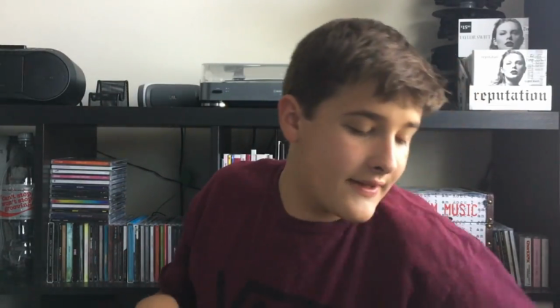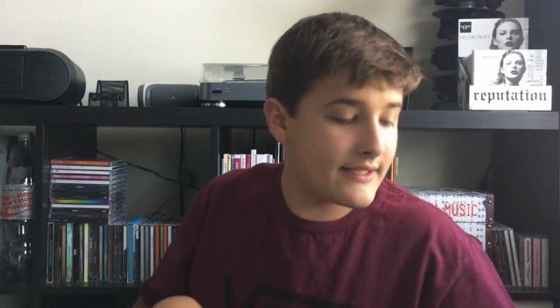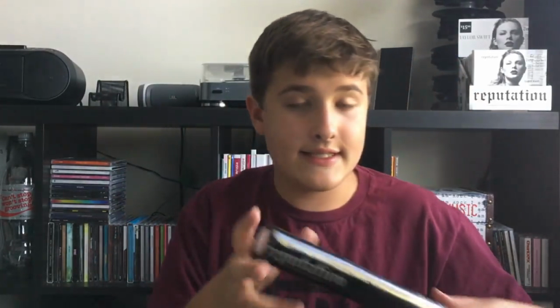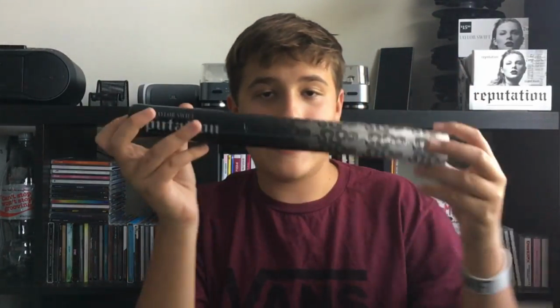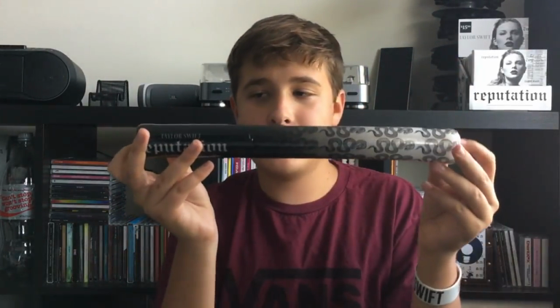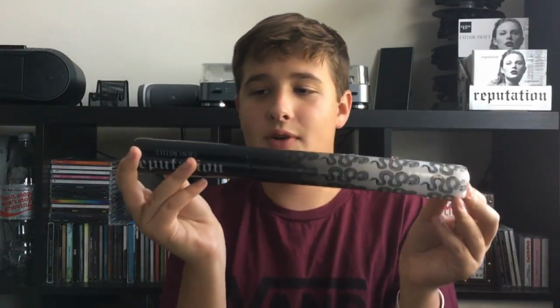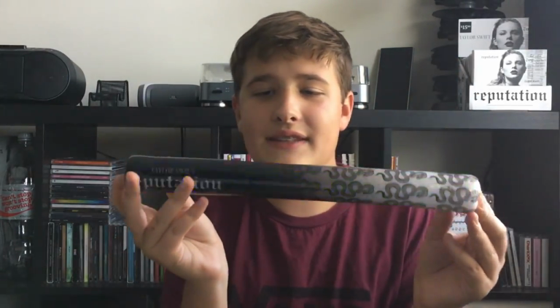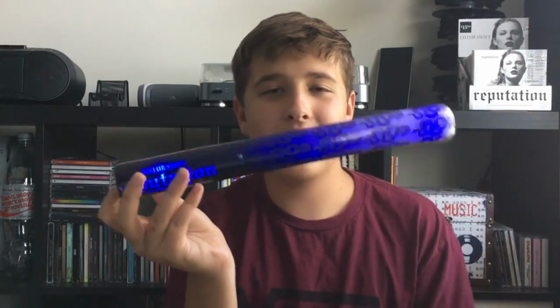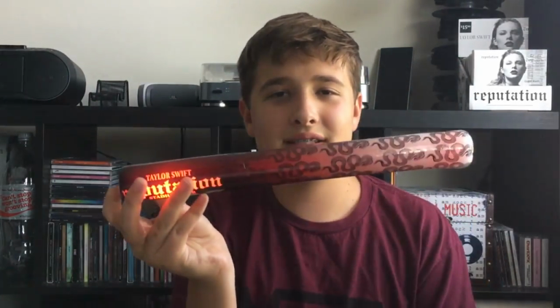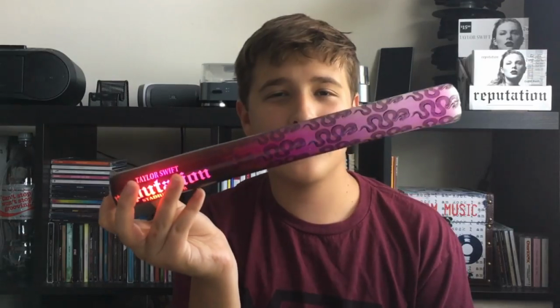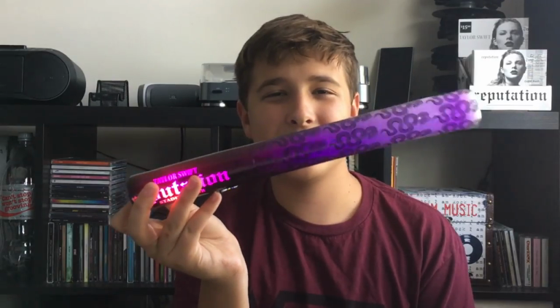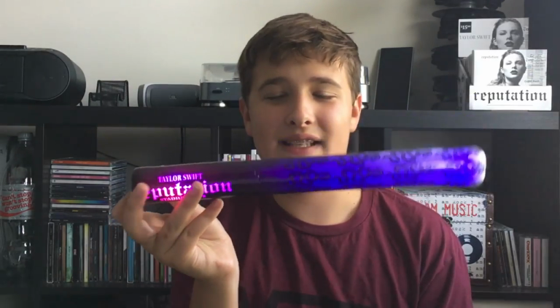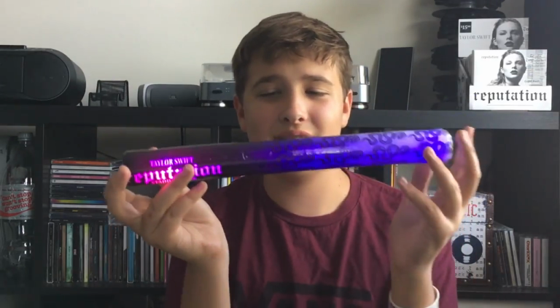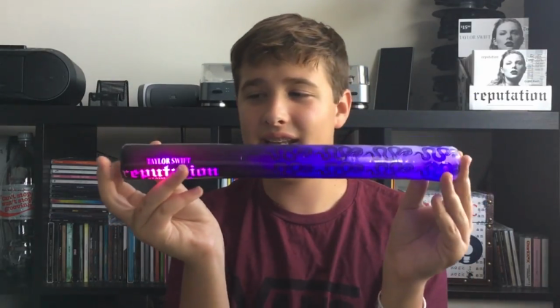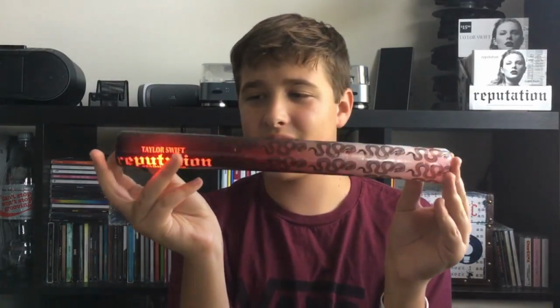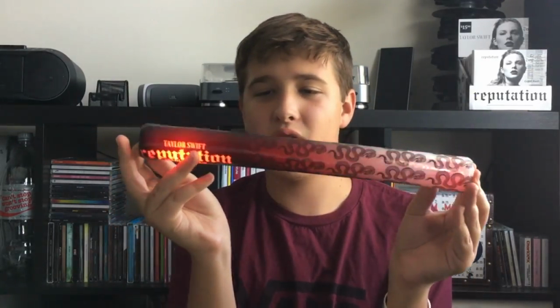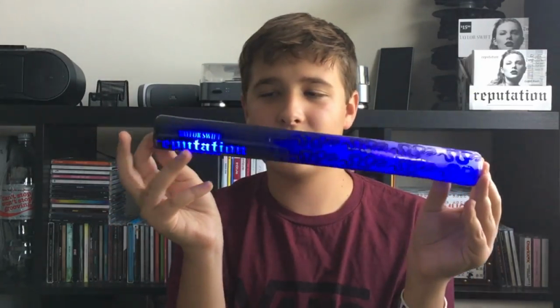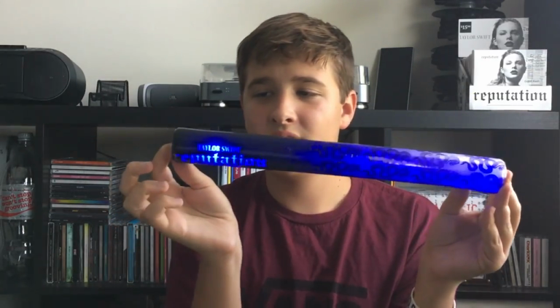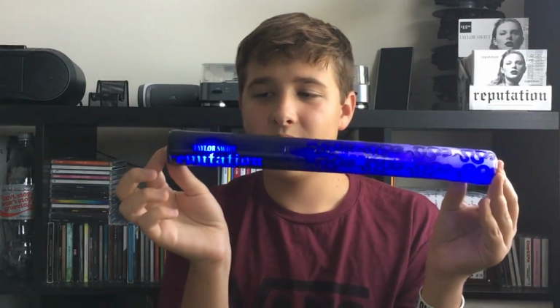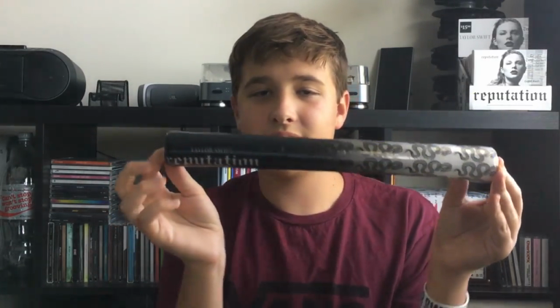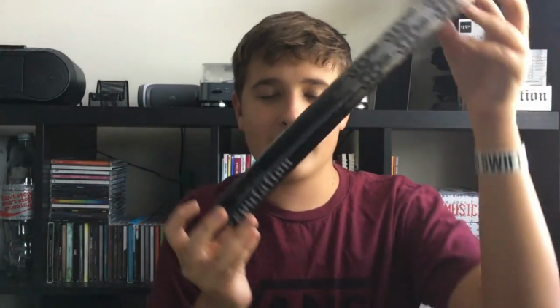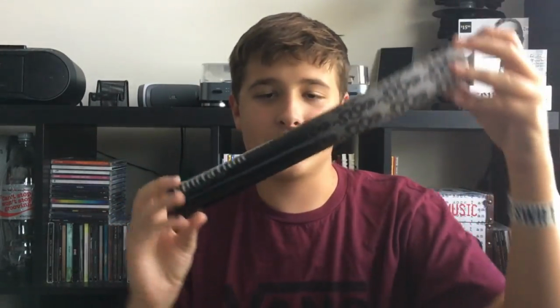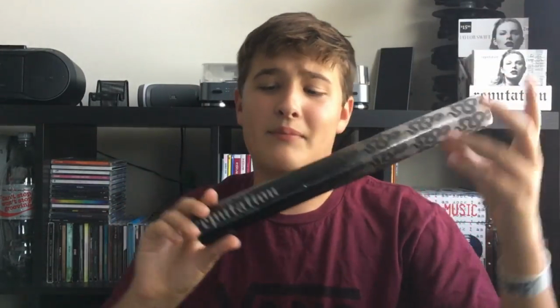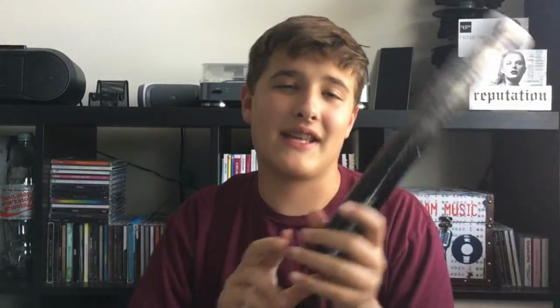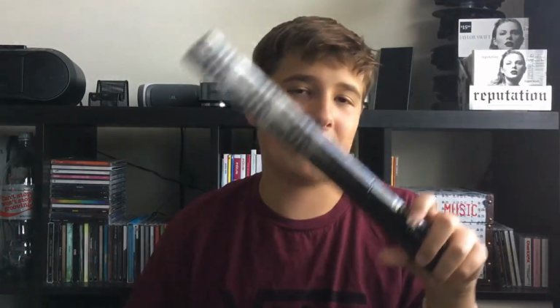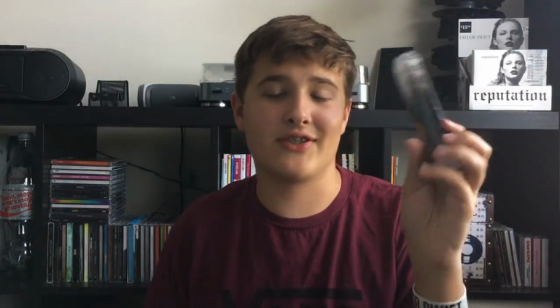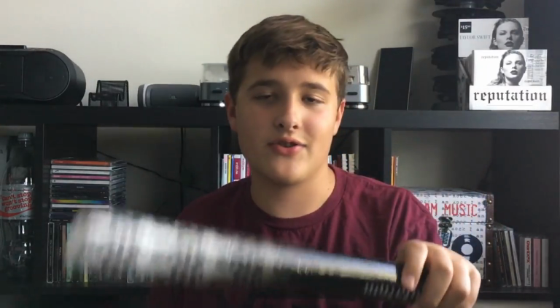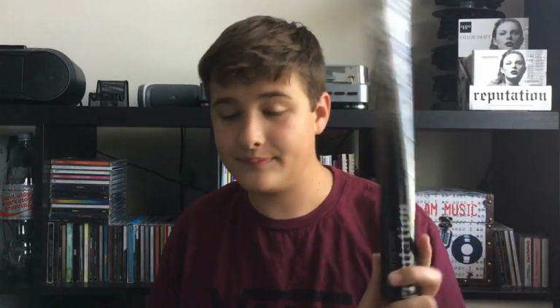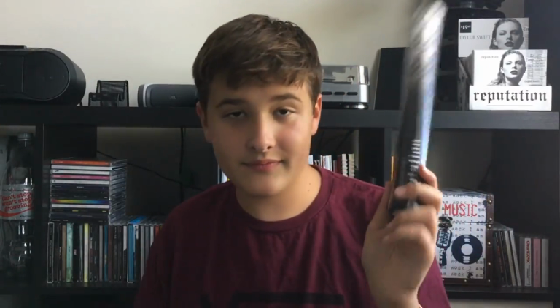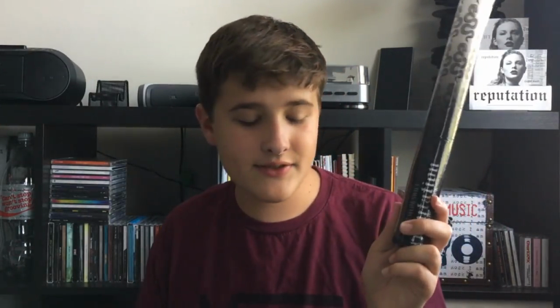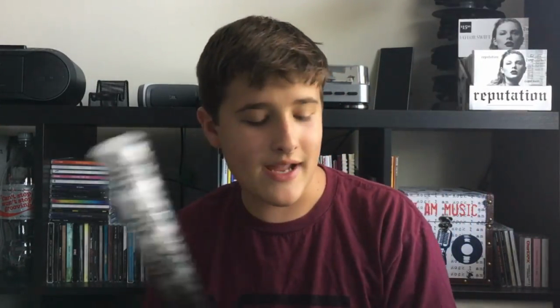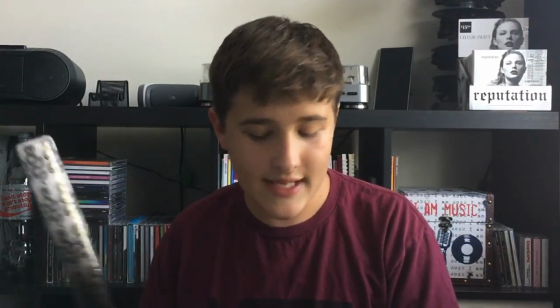Next is the light-up stick, which sadly mine didn't come with a green setting — the green light just broke, I guess. But I held this up during the Chicago show.